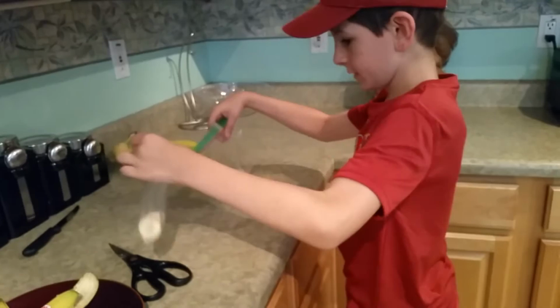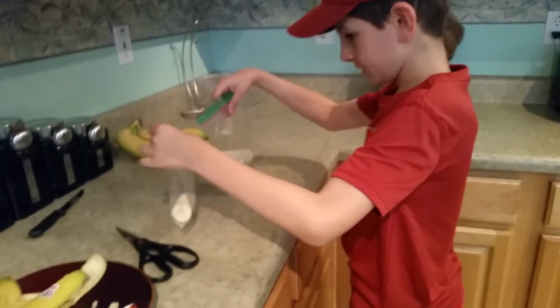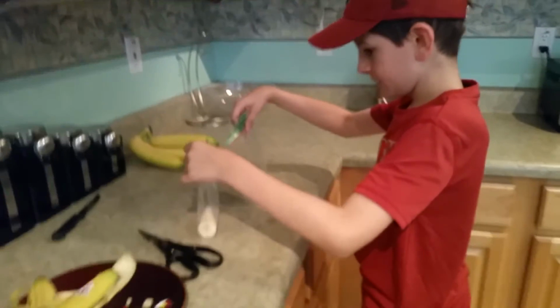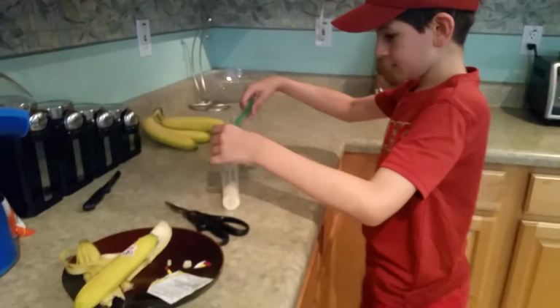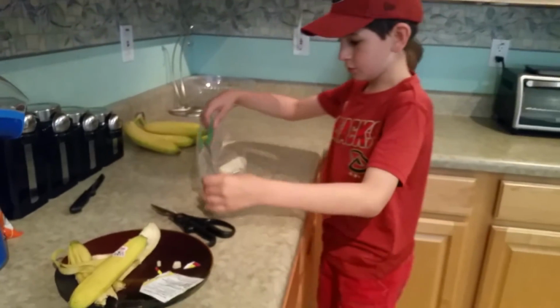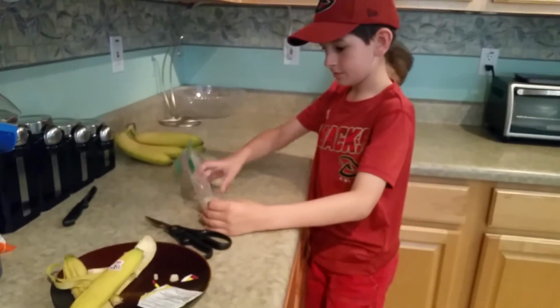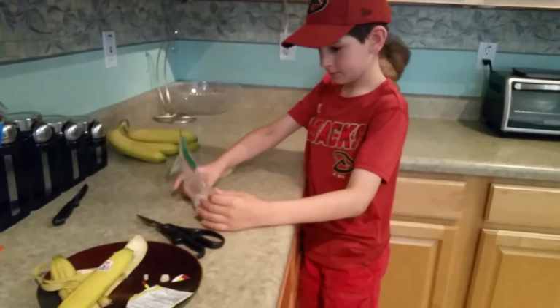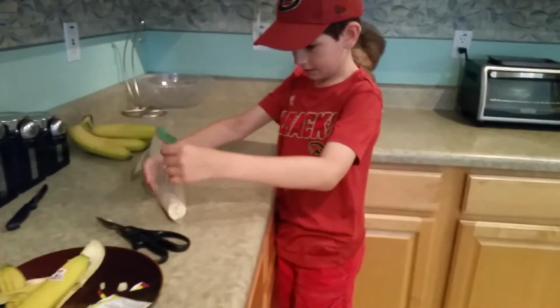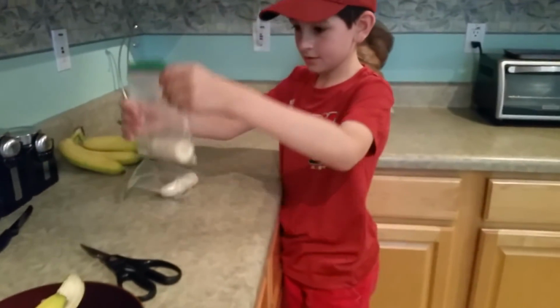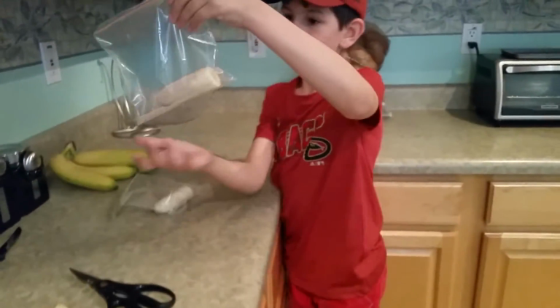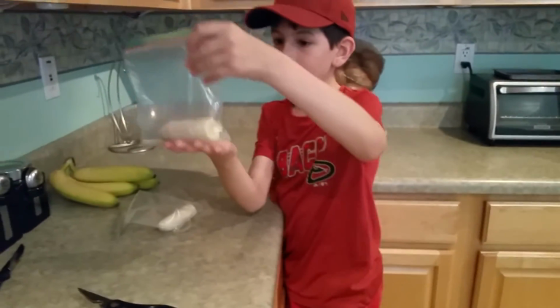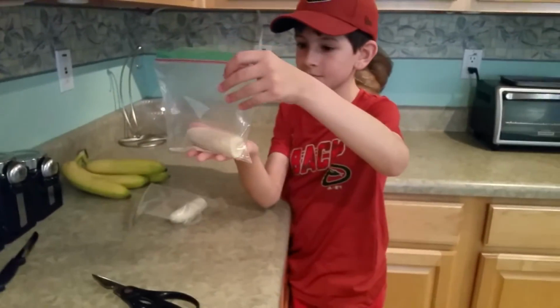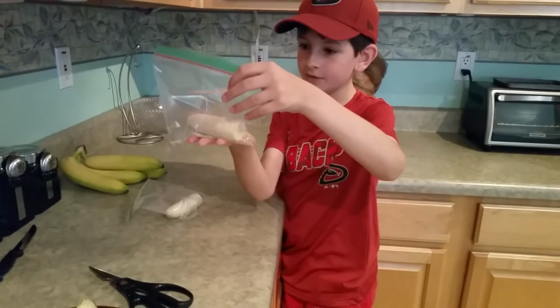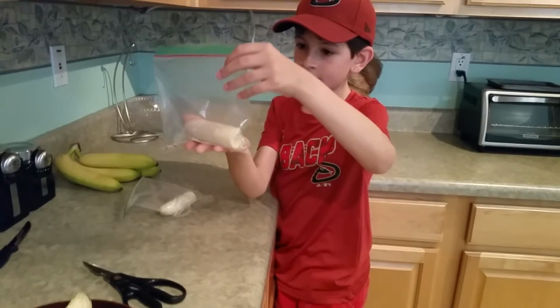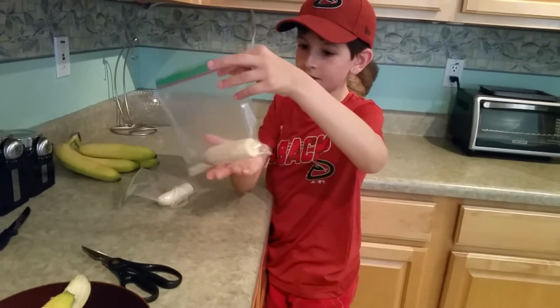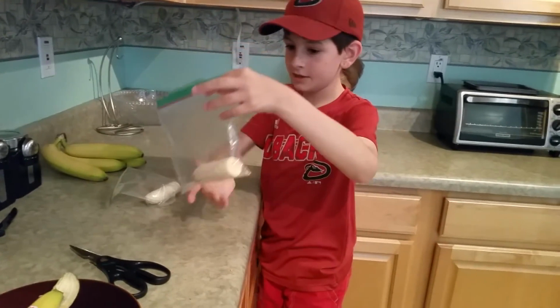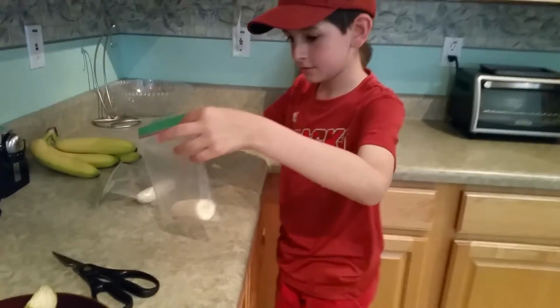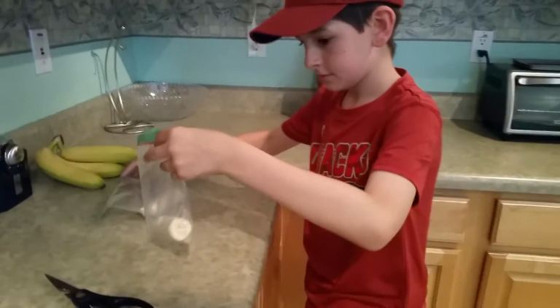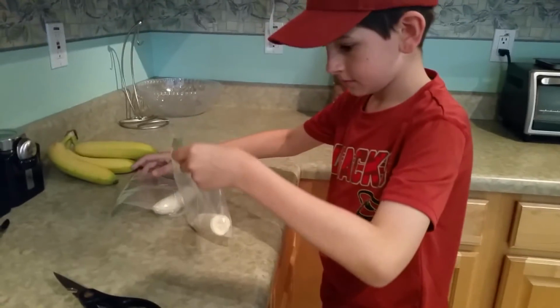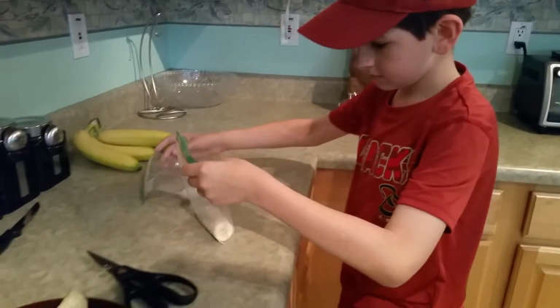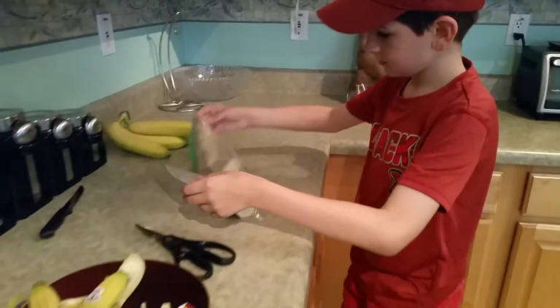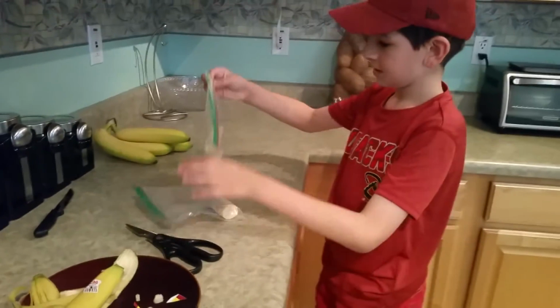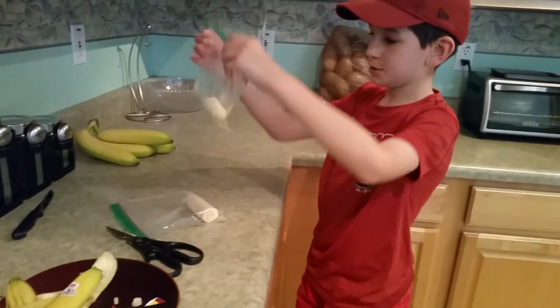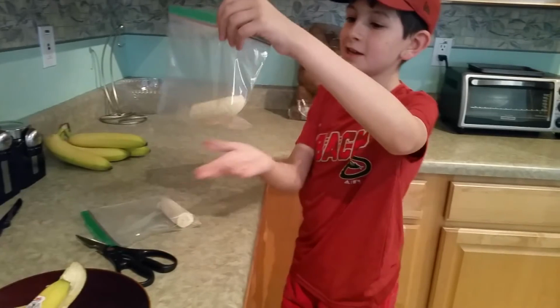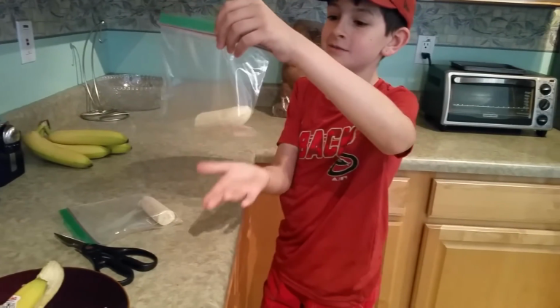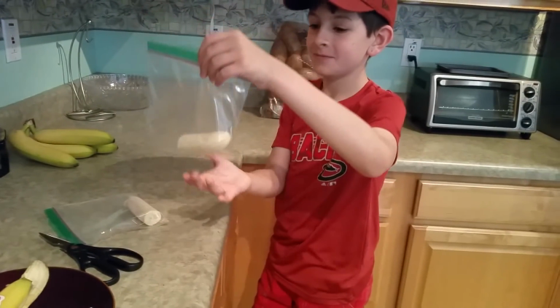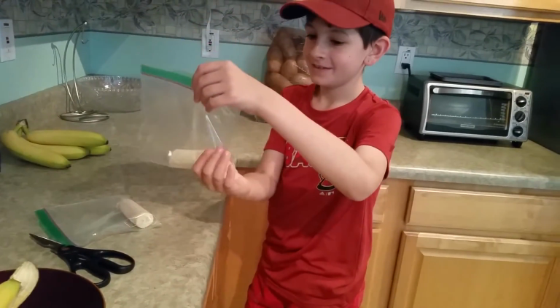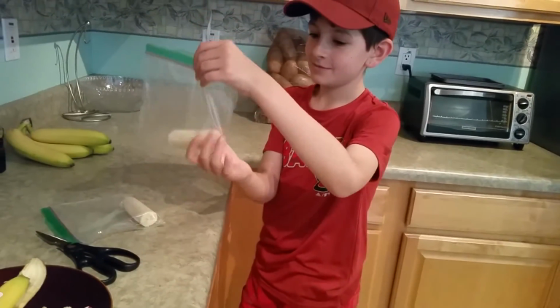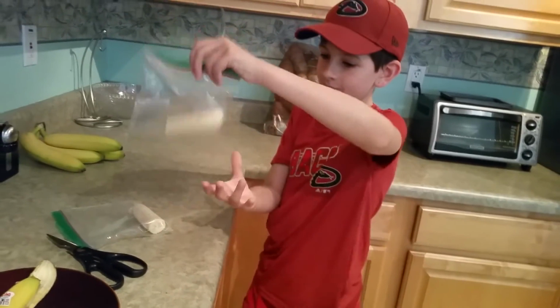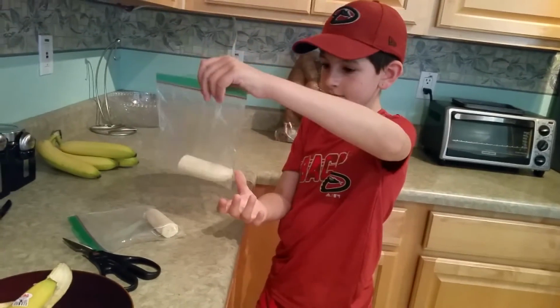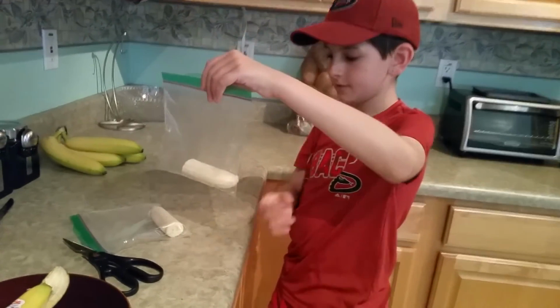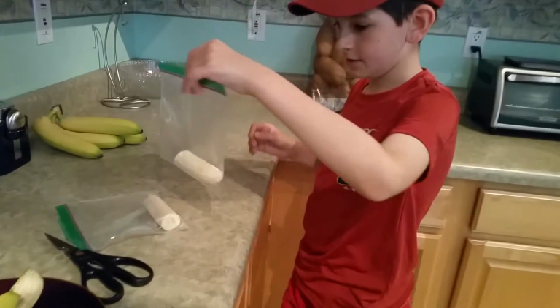So here you have one bag with yeast. Which one is that? And then we have another bag that's just a regular banana. We'll wait.